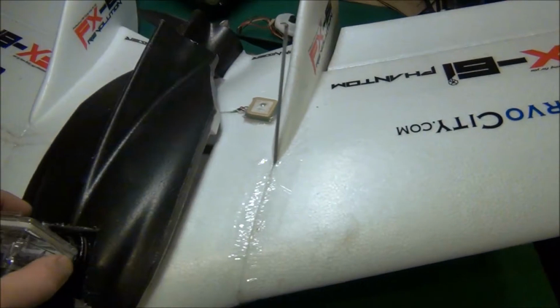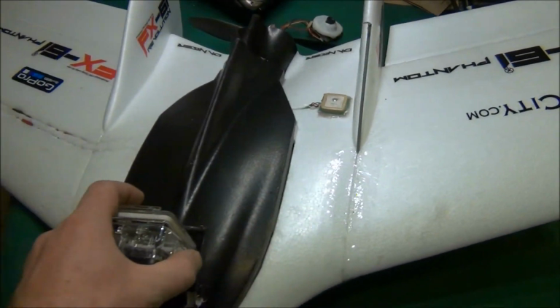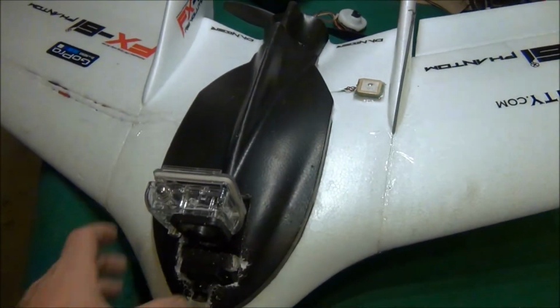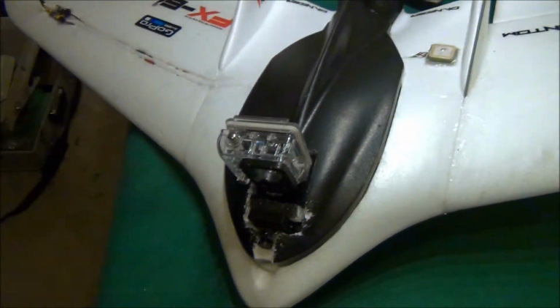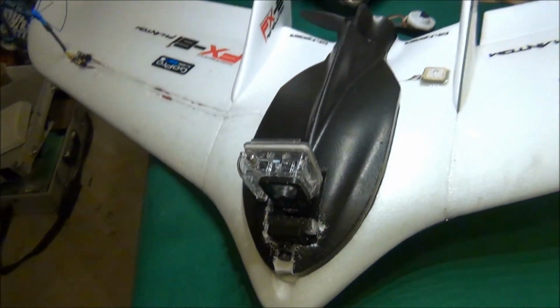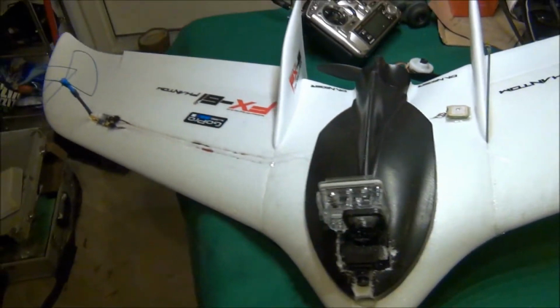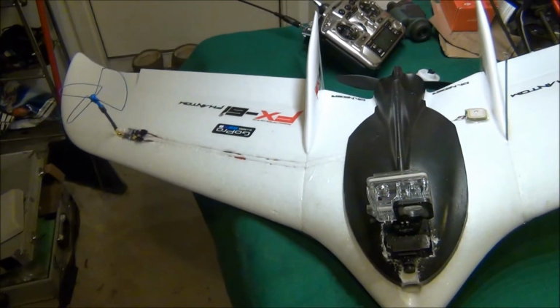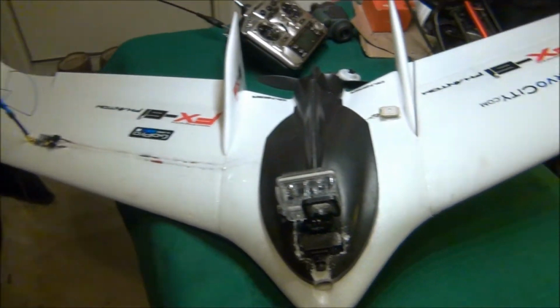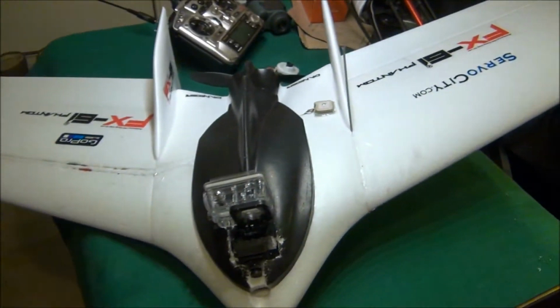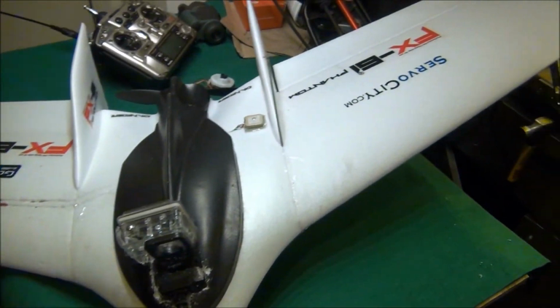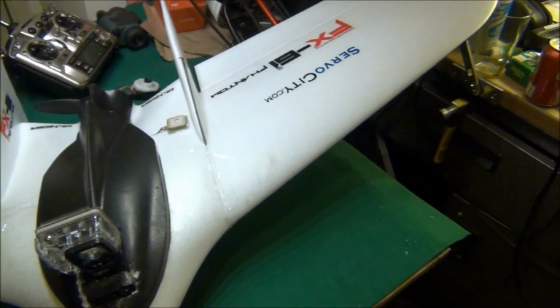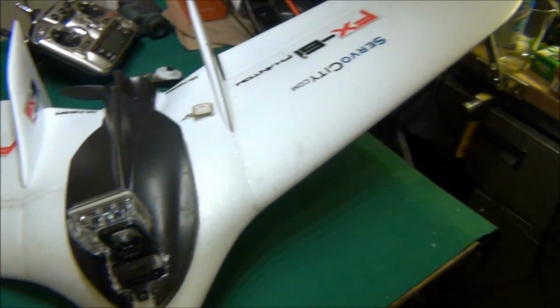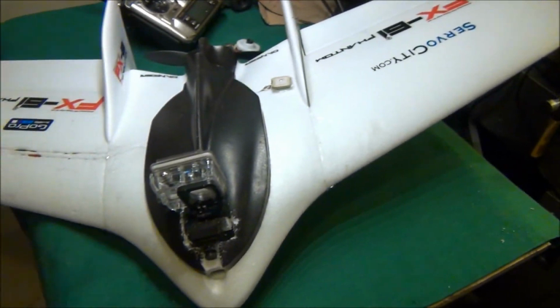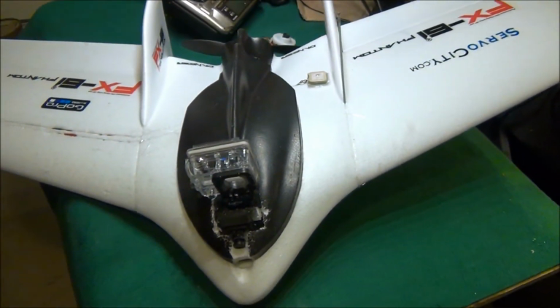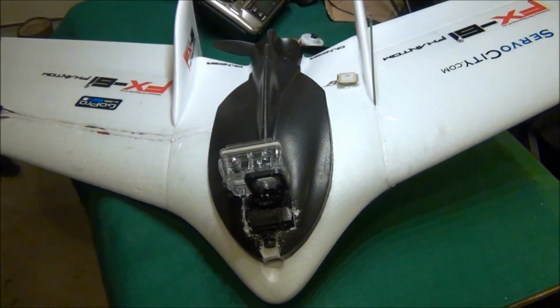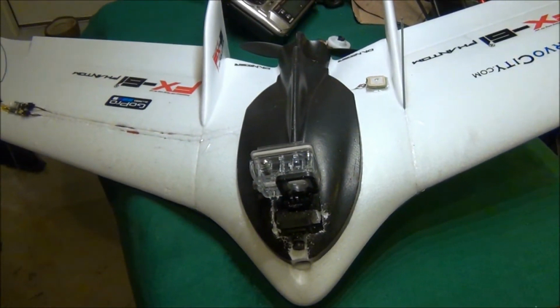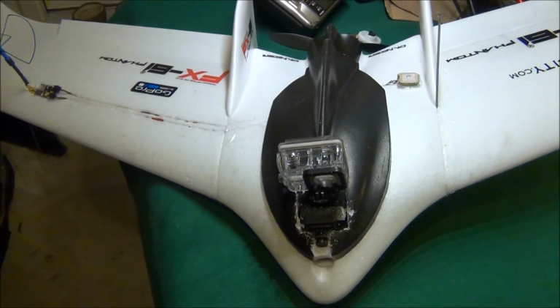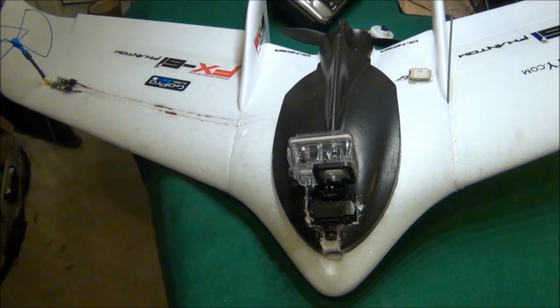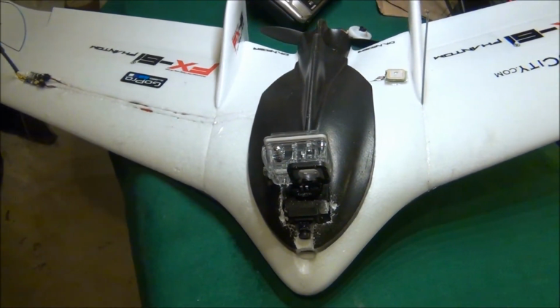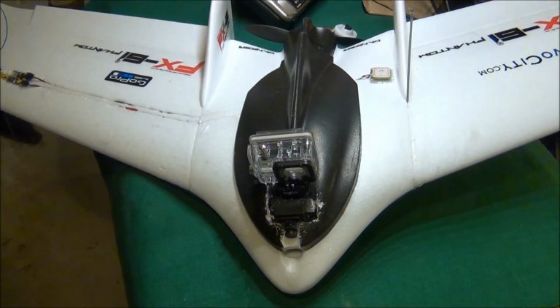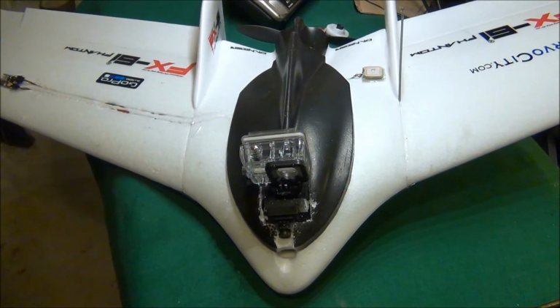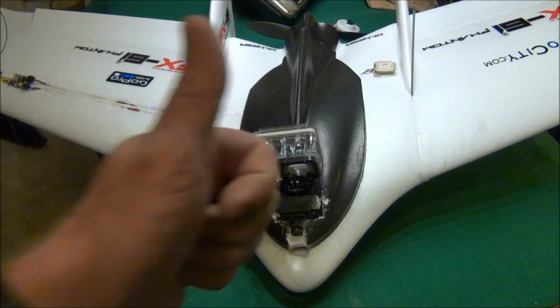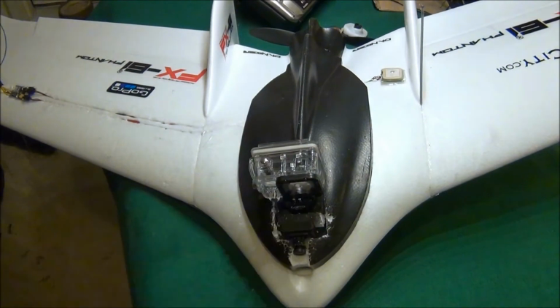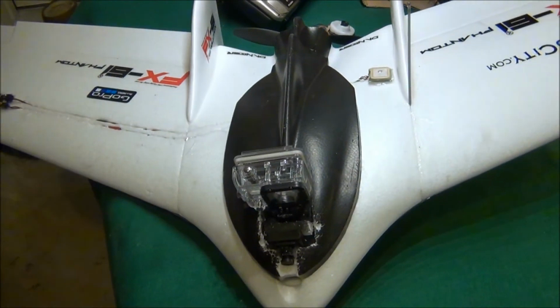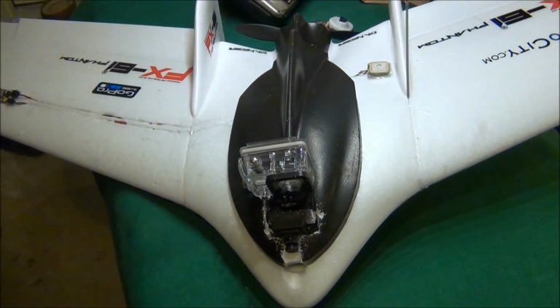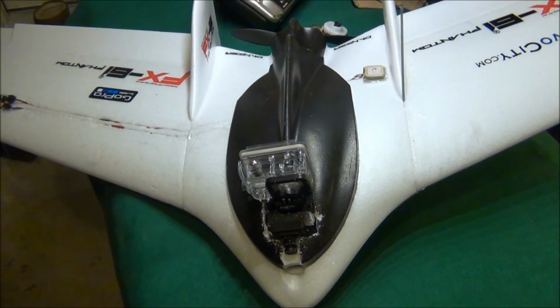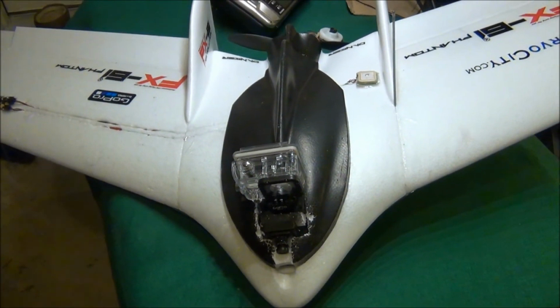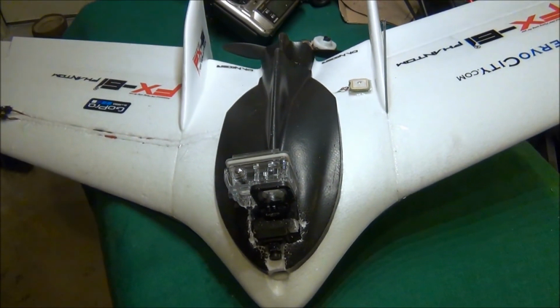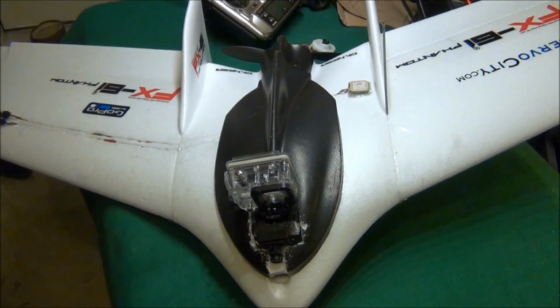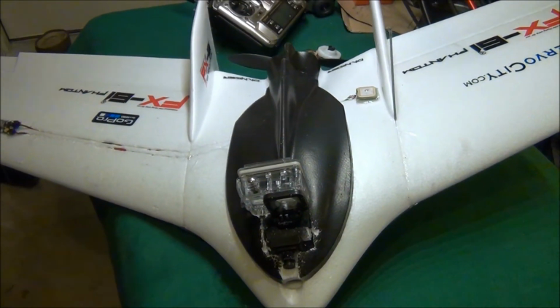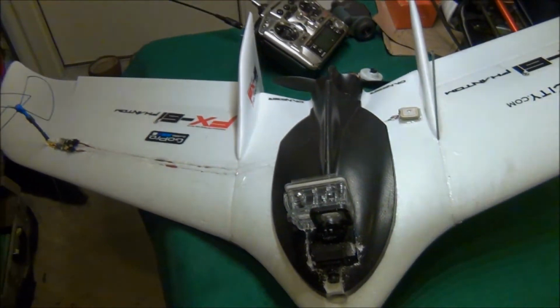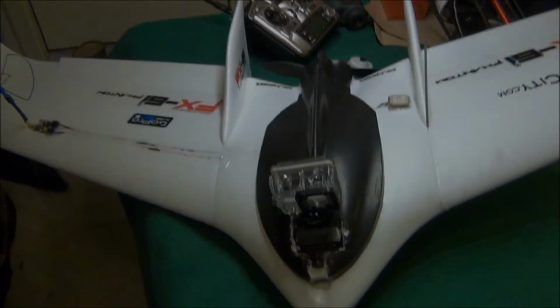I just wanted to make a quick video to show you guys my Phantom setup, and hopefully tomorrow I'll get some video footage and get it up for you. Please ask any questions you have, give the video a thumbs up if you like it, and I'll get right back to you. Thanks for watching!